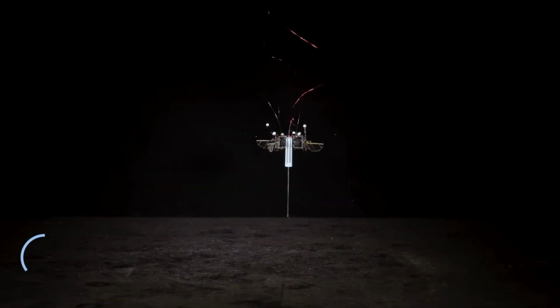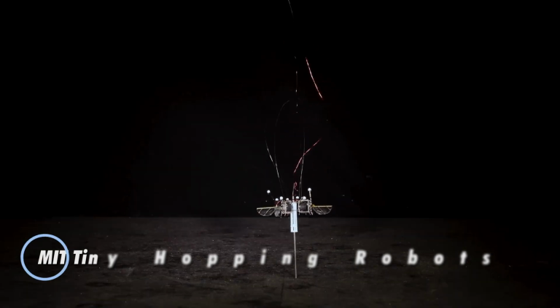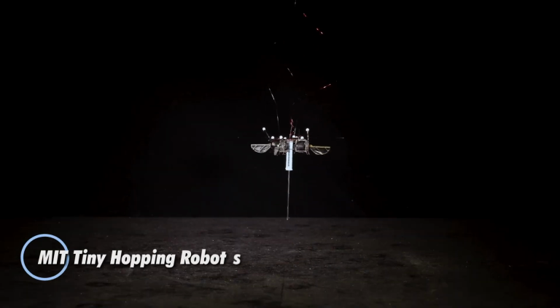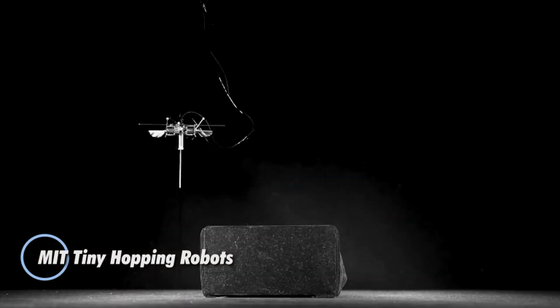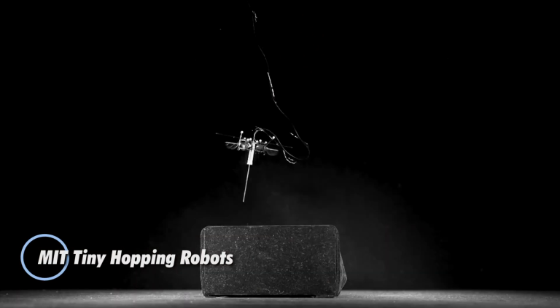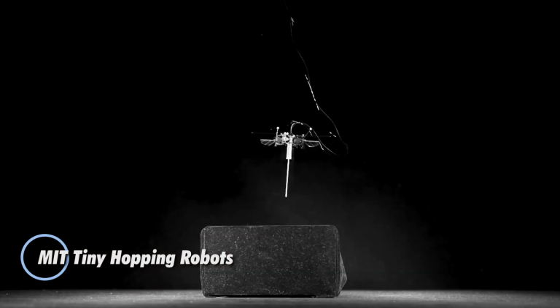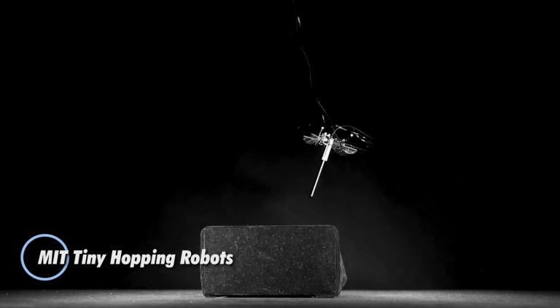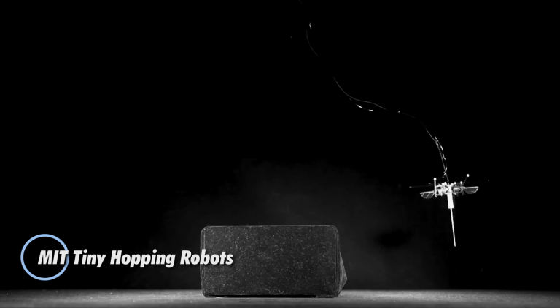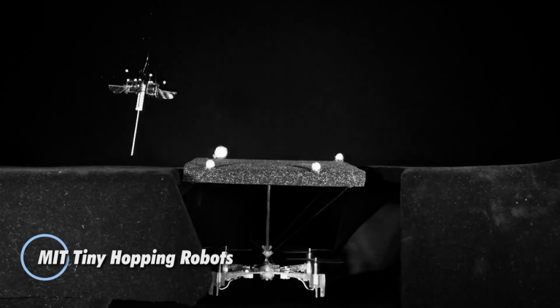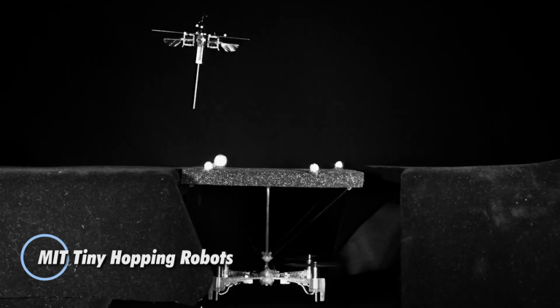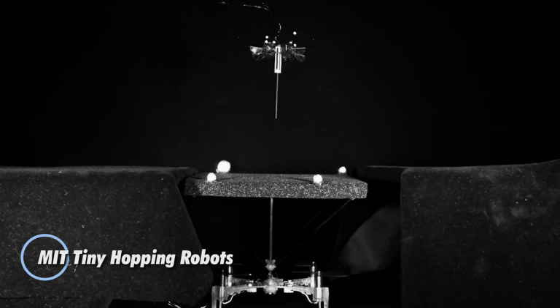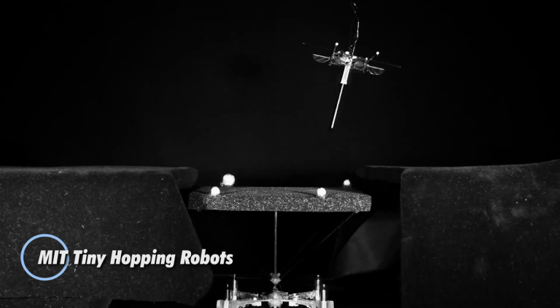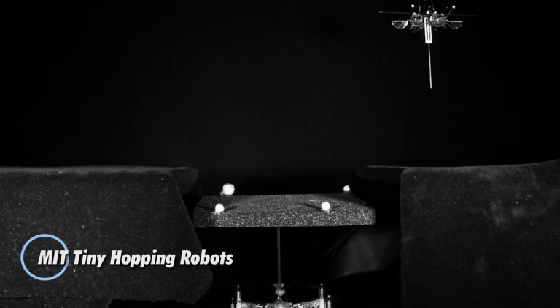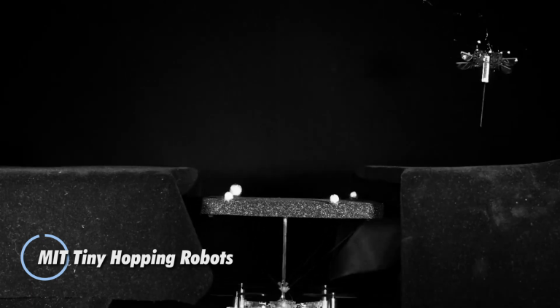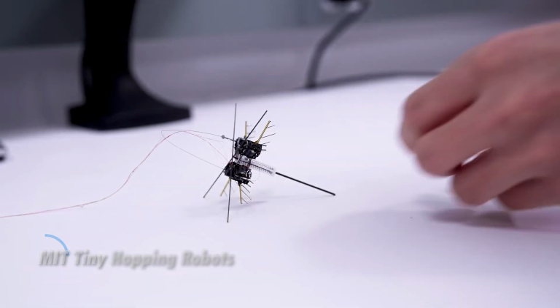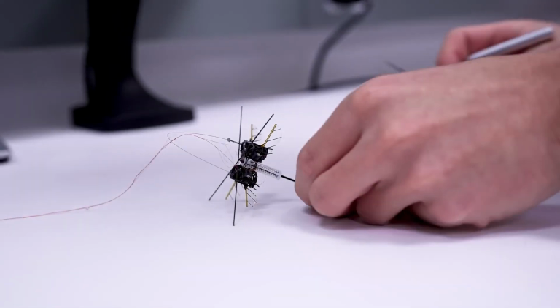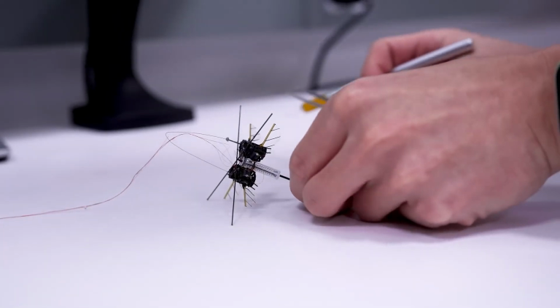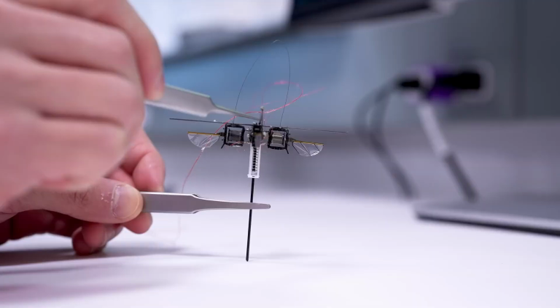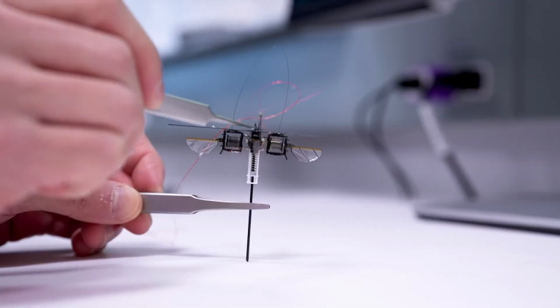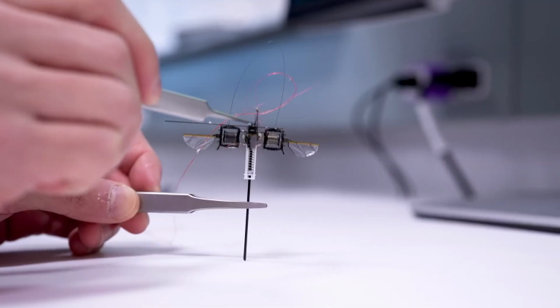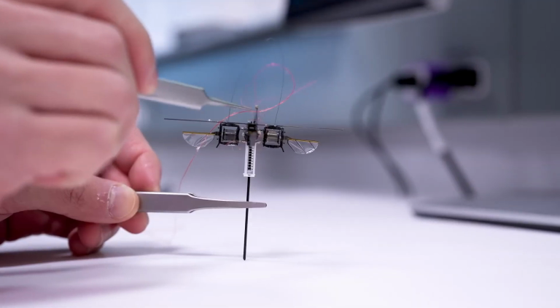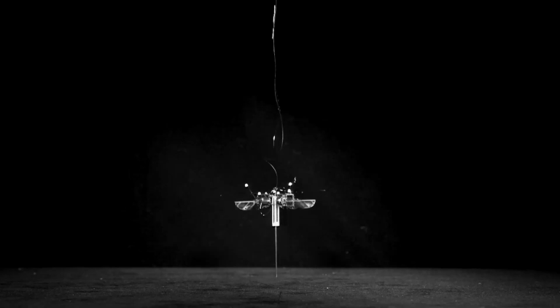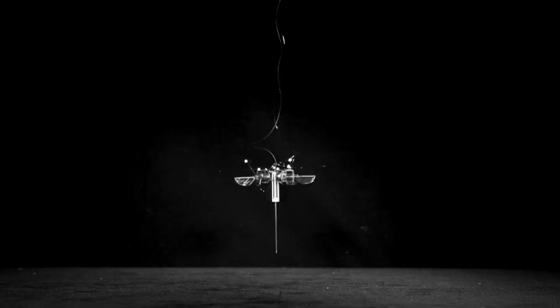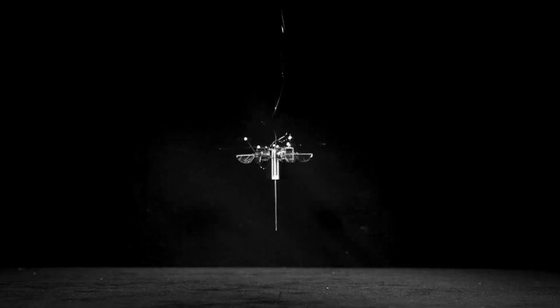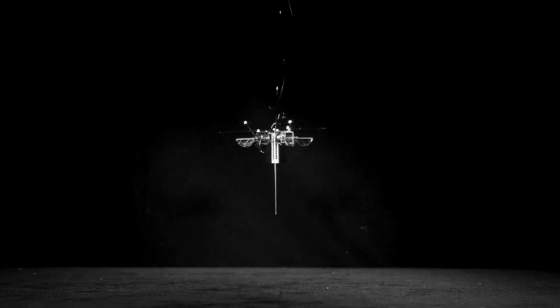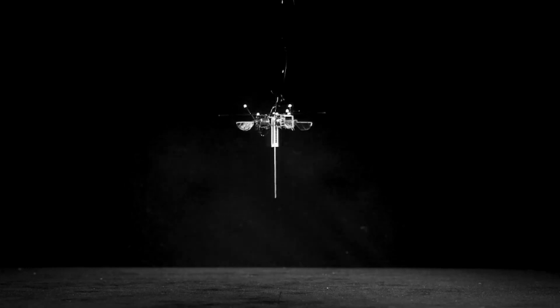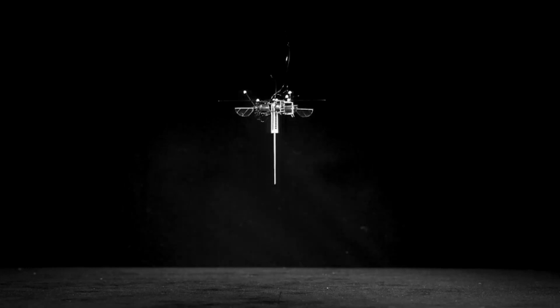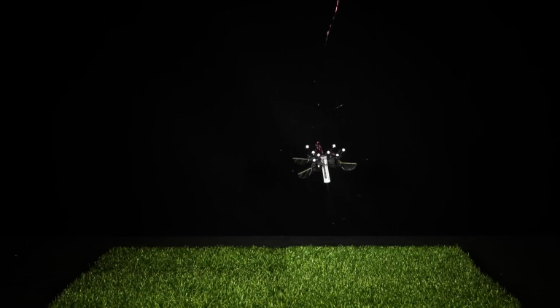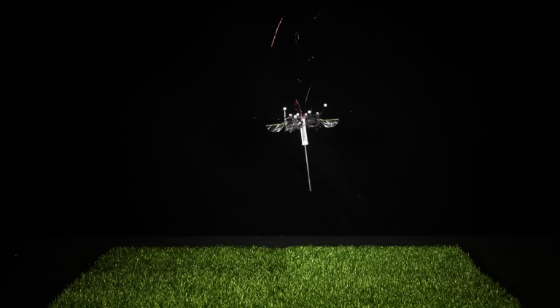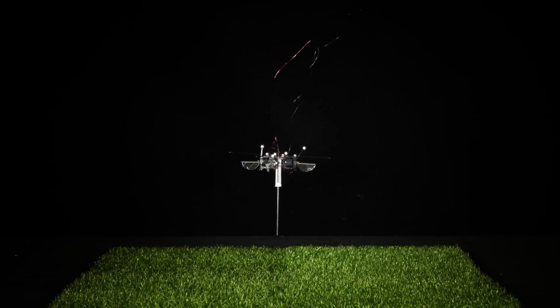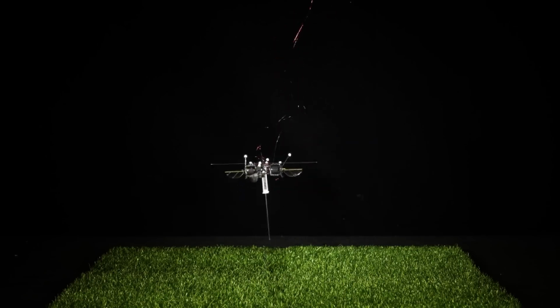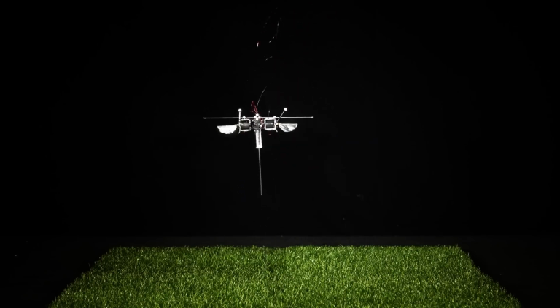MIT engineers have unveiled a coin-sized robot that puts many real insects to shame when it comes to jumping. Don't let its tiny frame fool you — this miniature marvel can leap up to 20cm into the air and haul loads 10 times its own weight.